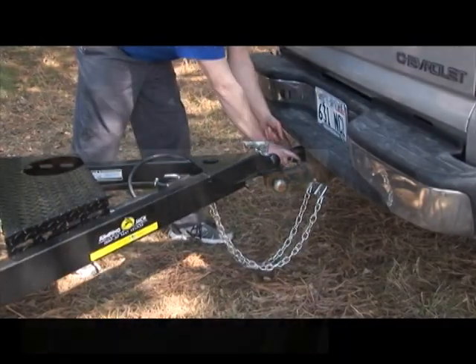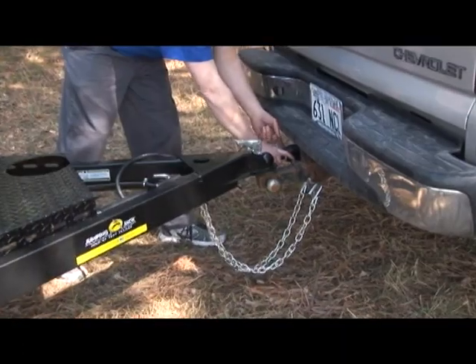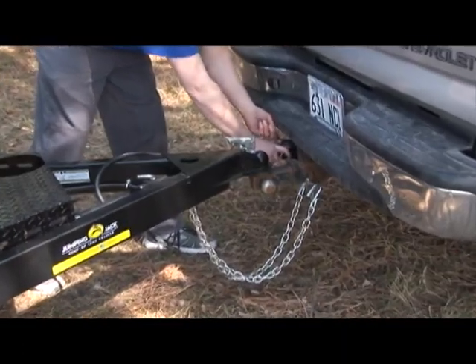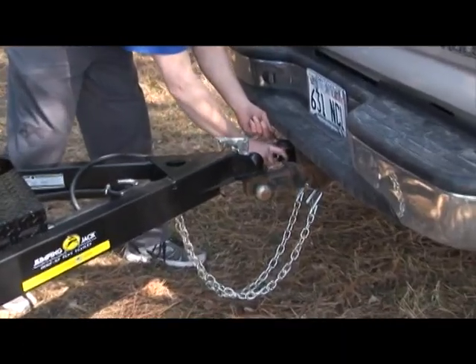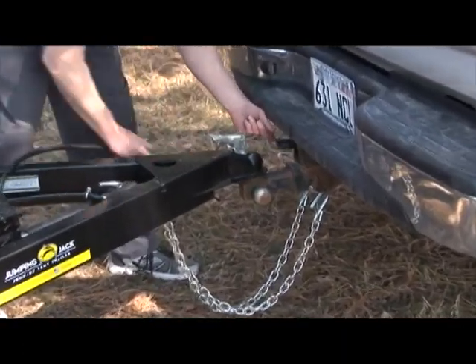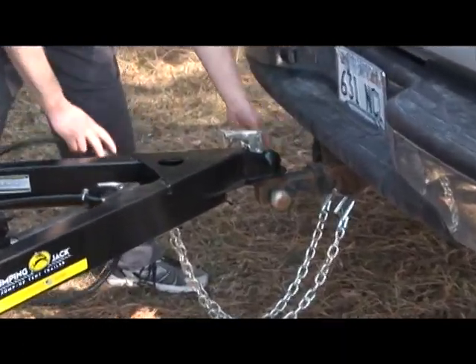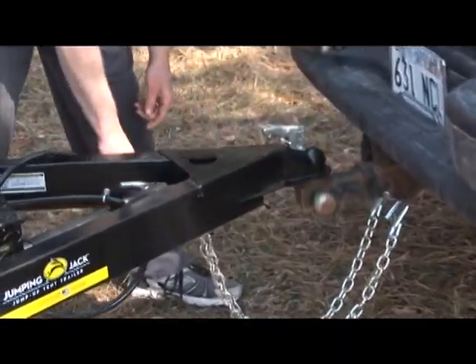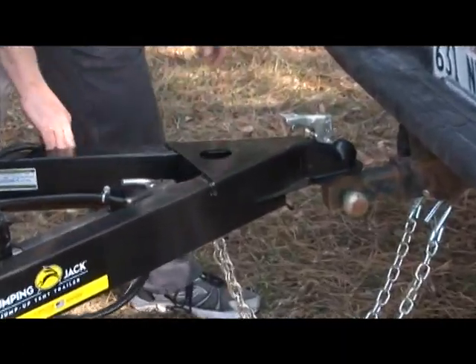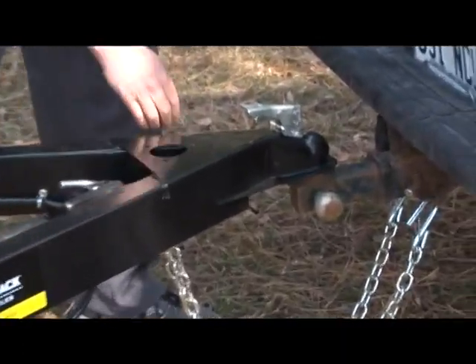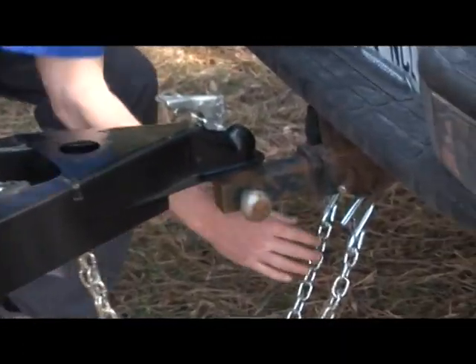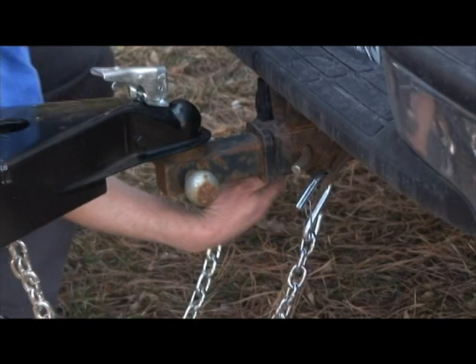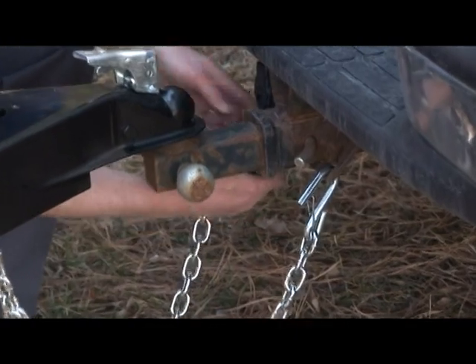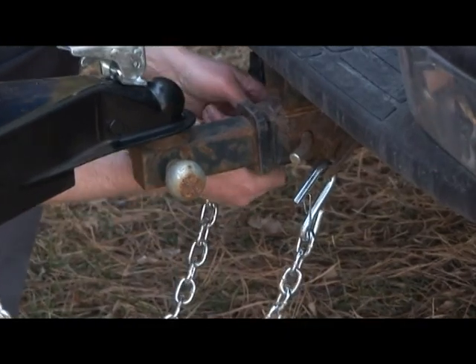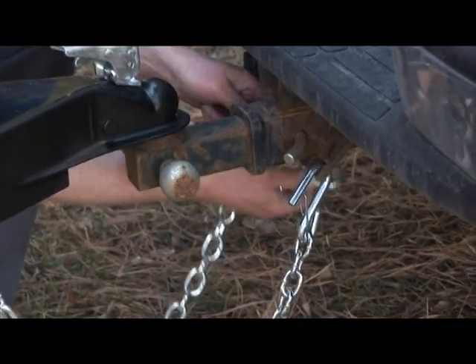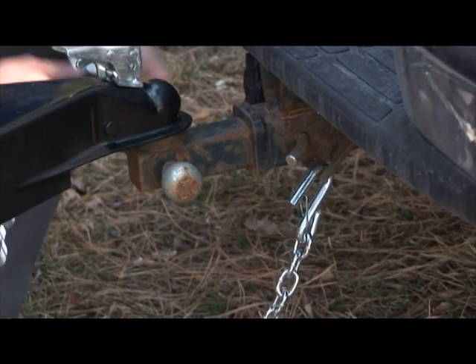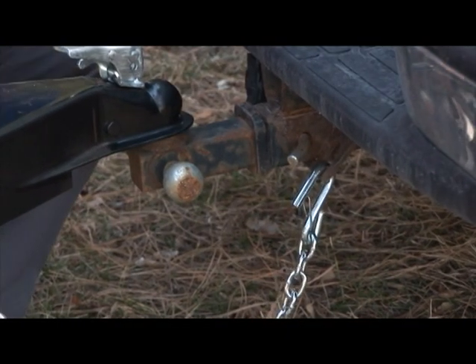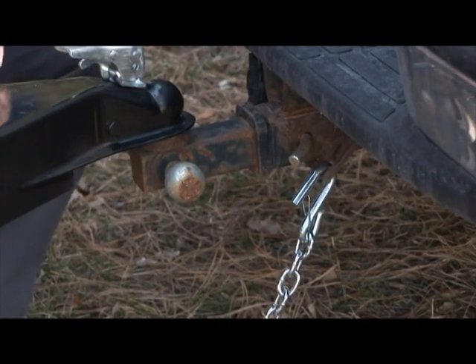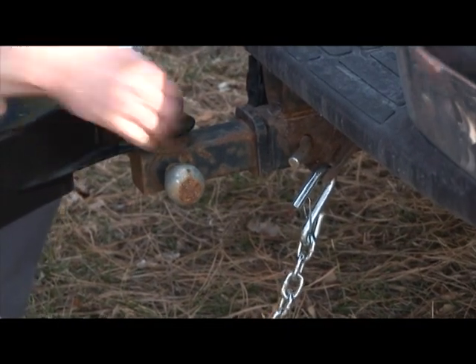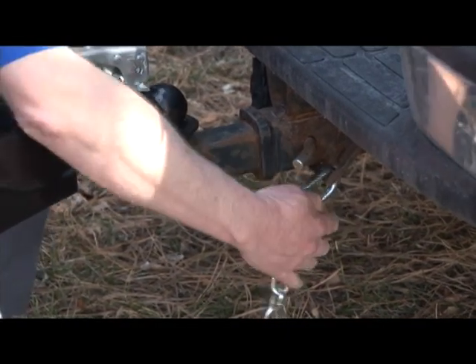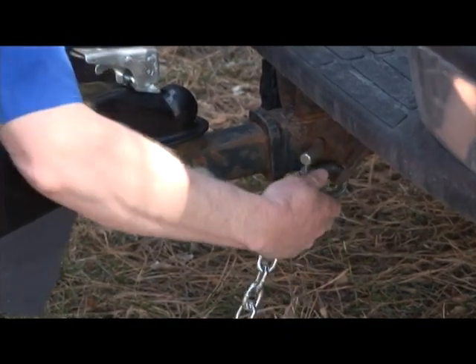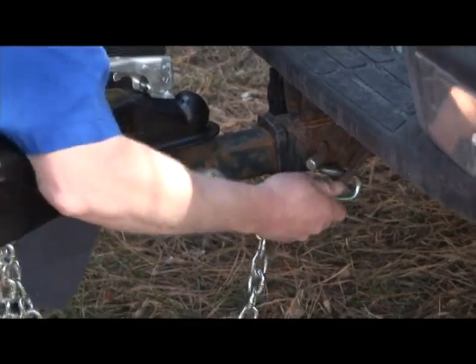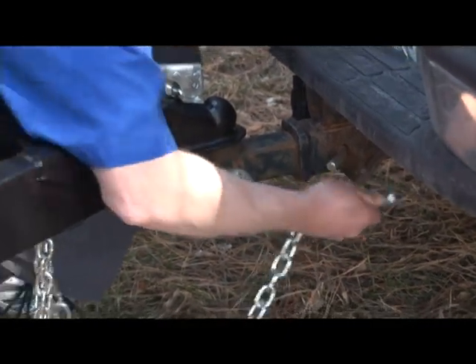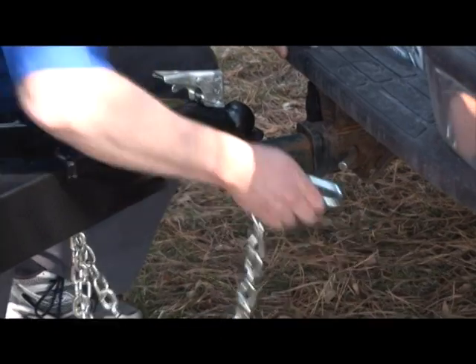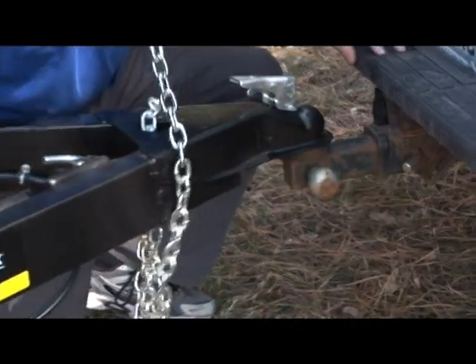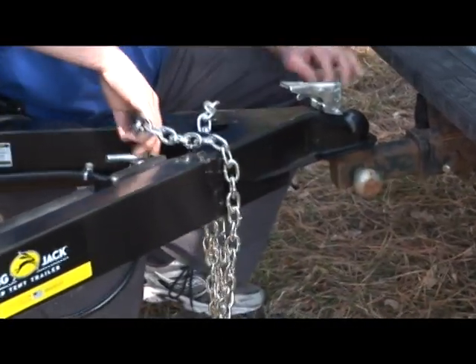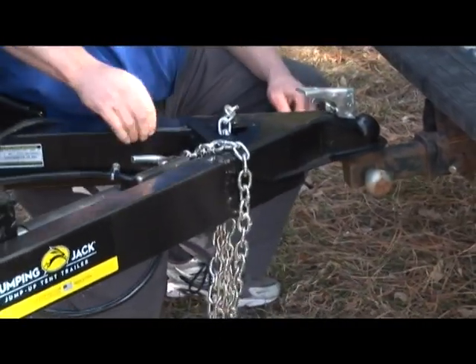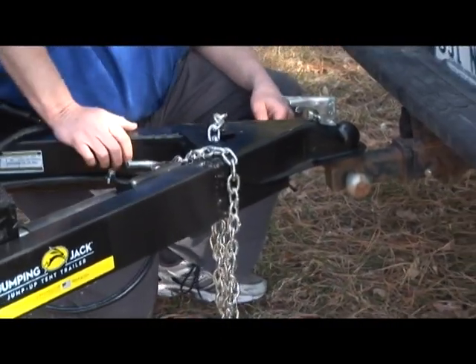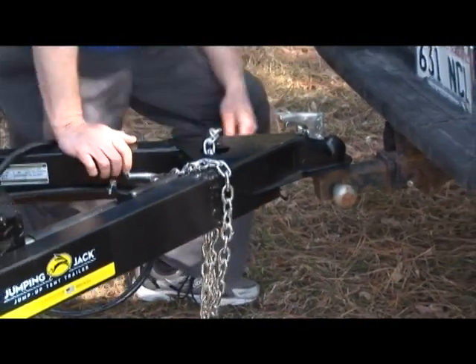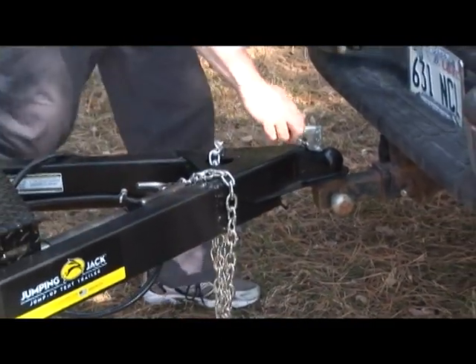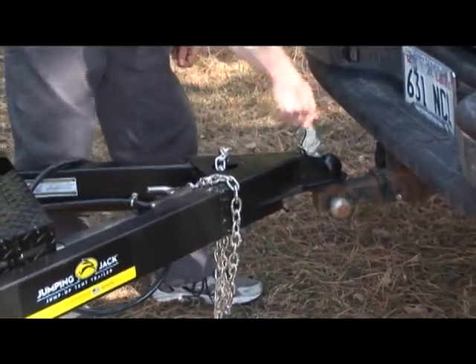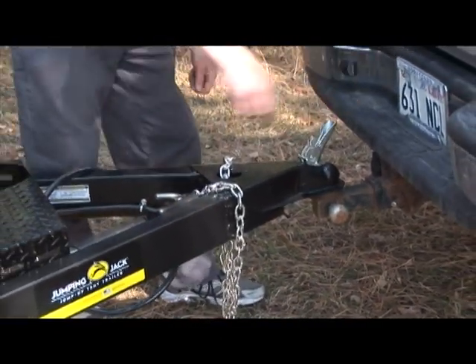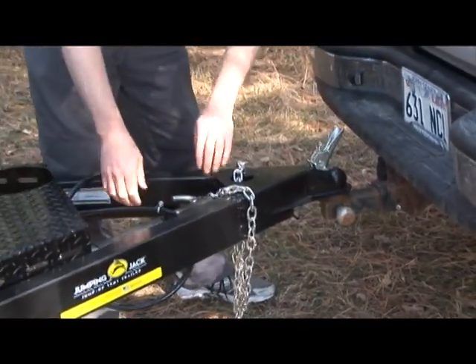Before you begin to set up your trailer, you must unhook the trailer from your truck's hitch. Make sure you are on a level surface, and for extra precaution, you will want to chalk your trailer. Then unplug the electrical harness and remove the safety chain so nothing connects the trailer to the truck.